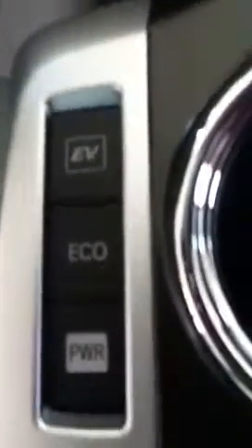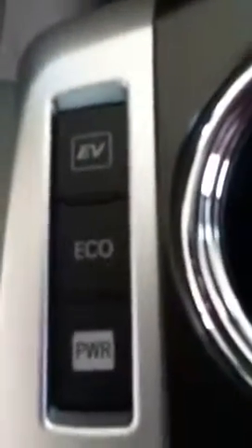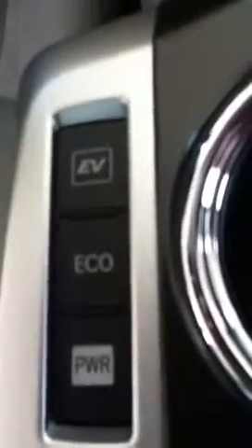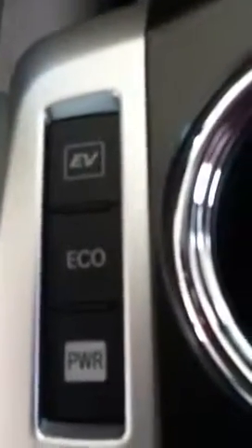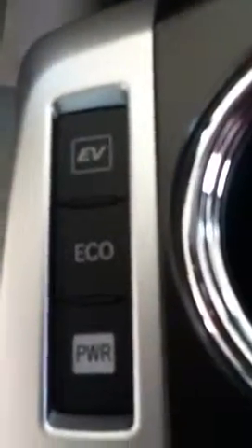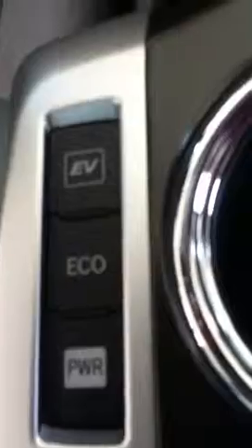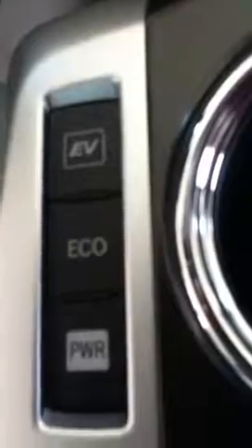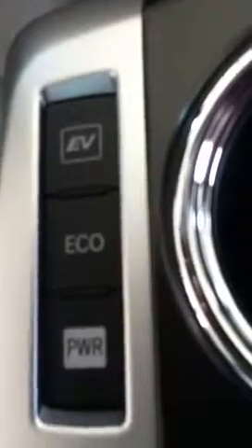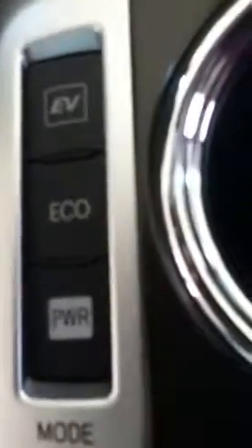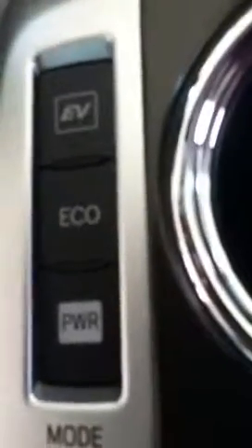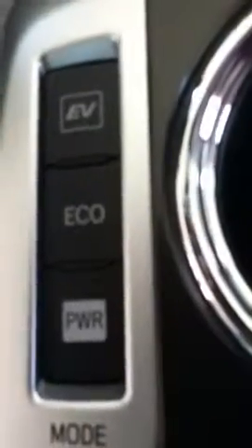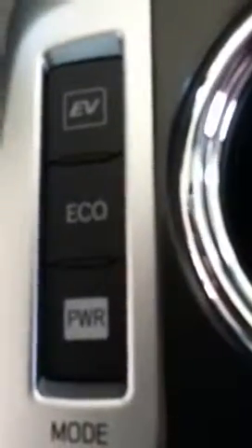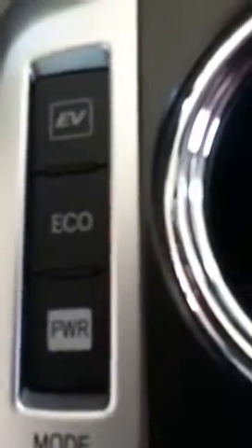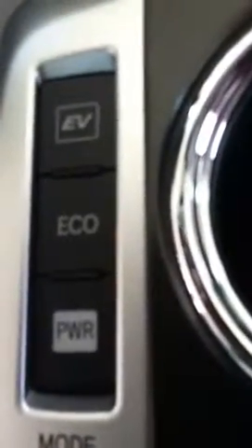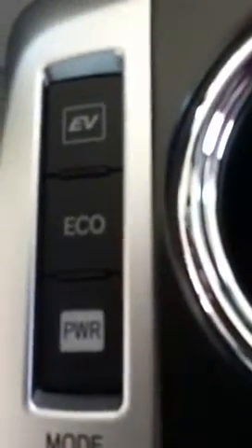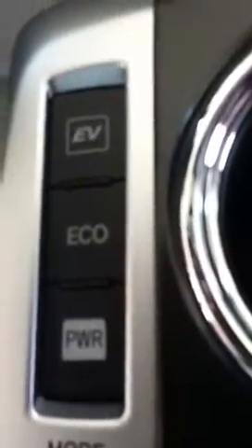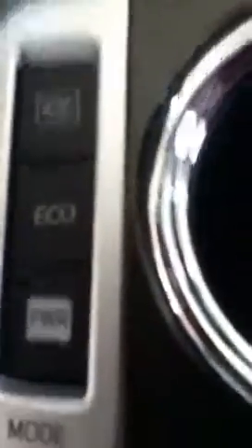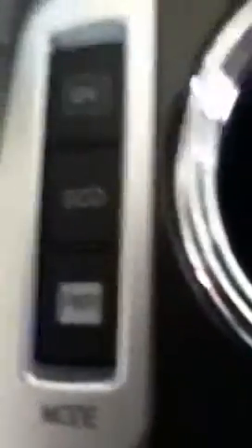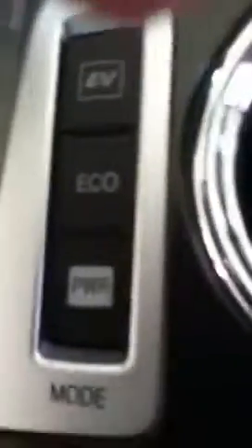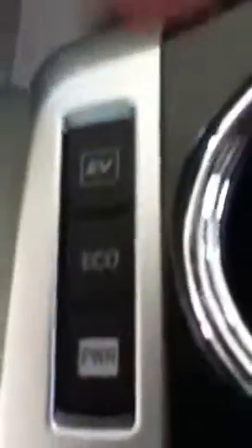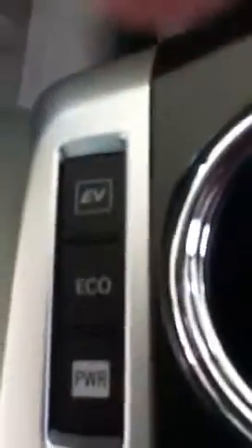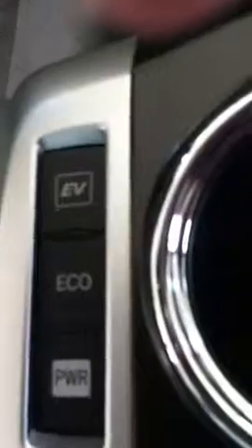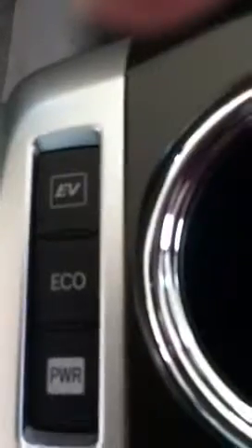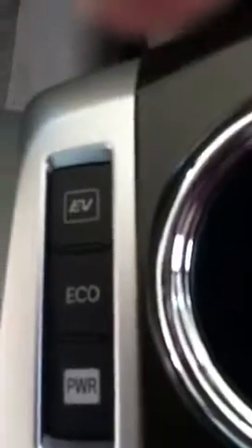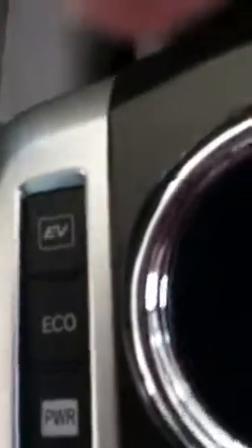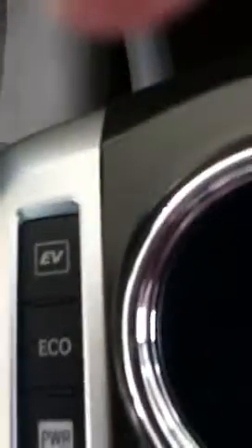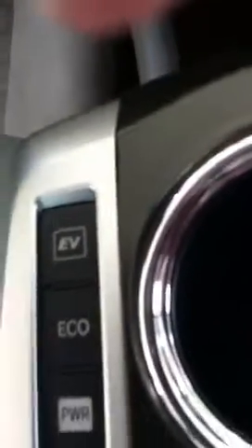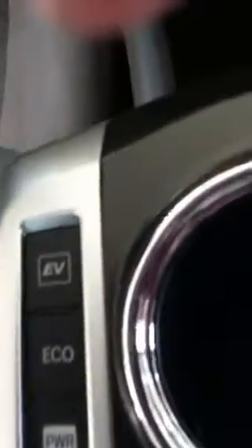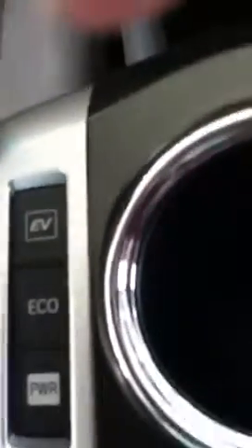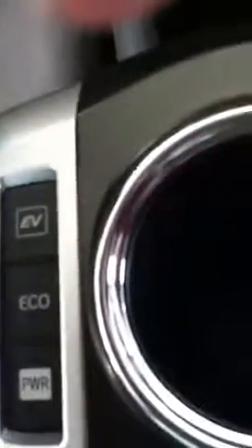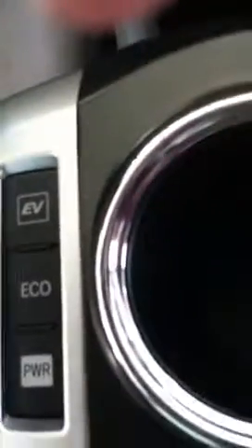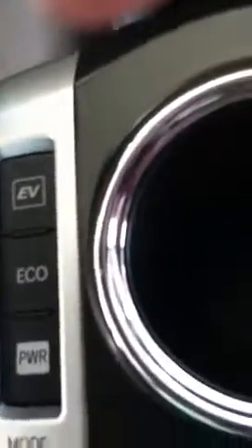Your Power mode is going to use your gasoline engine and give you the best power. The Eco mode is going to be the best economical. Then the EV is going to use your electric battery only.